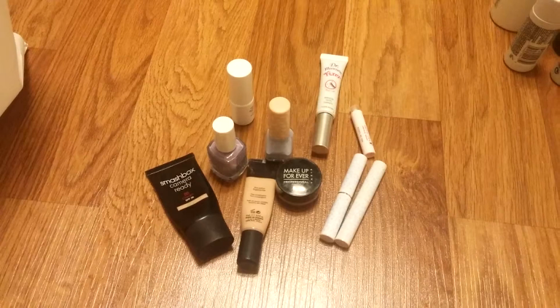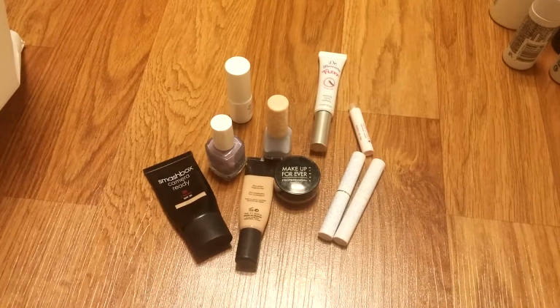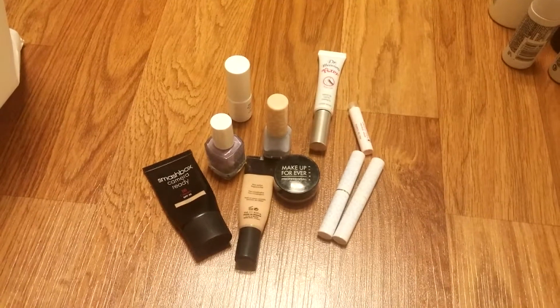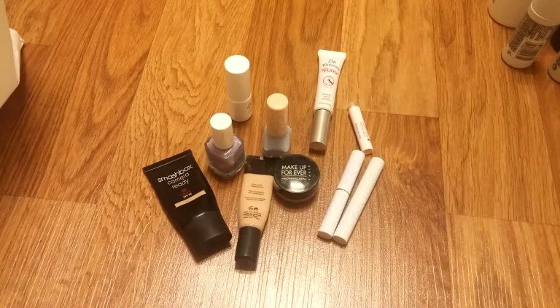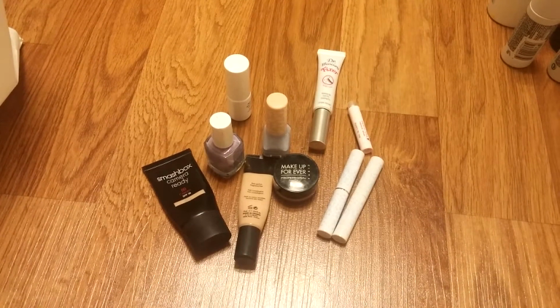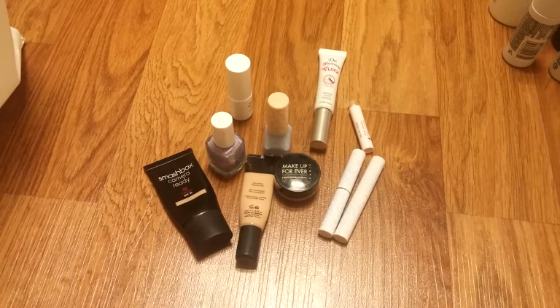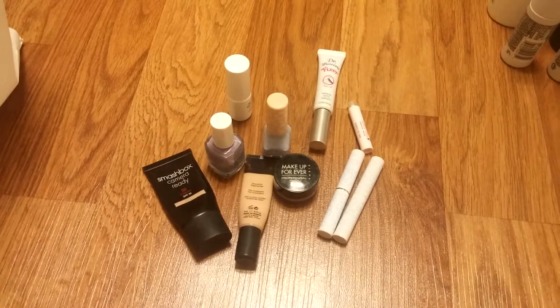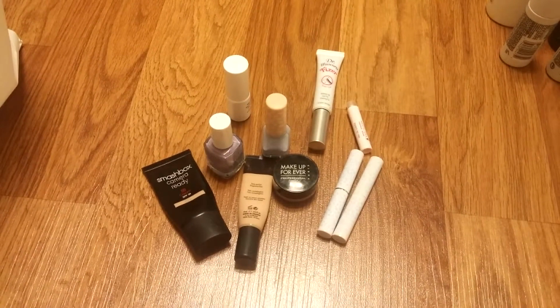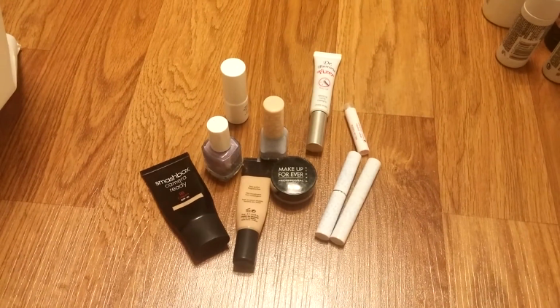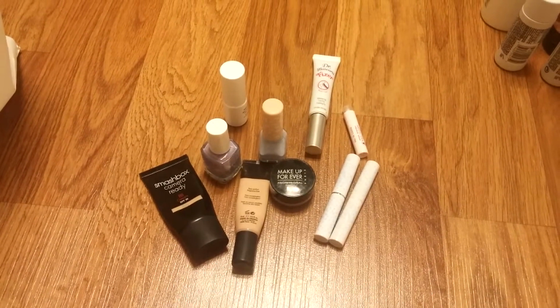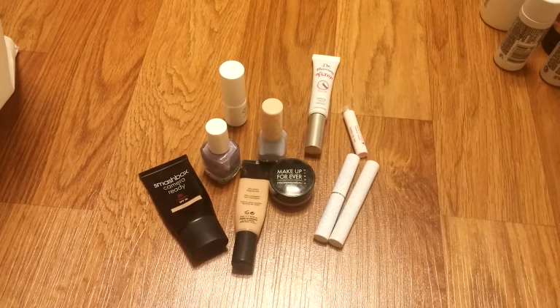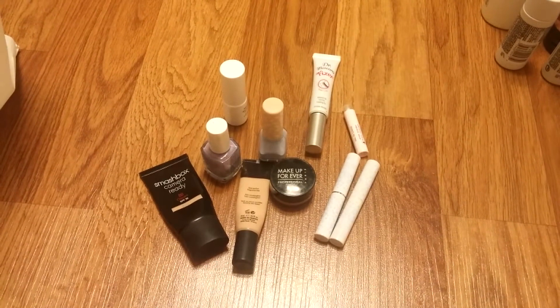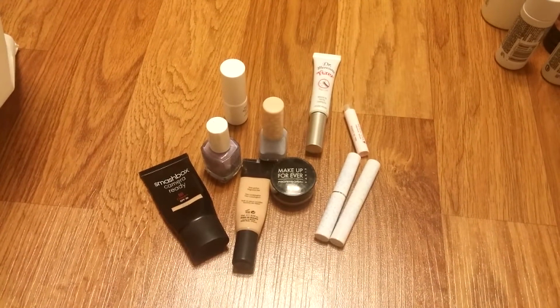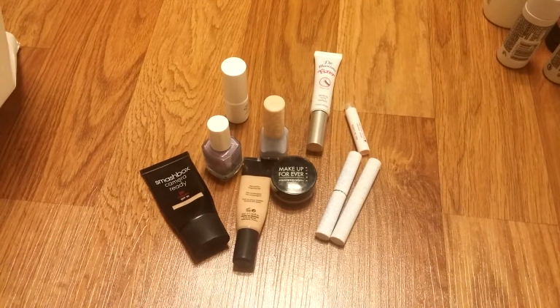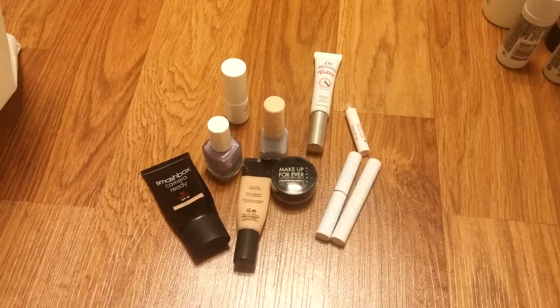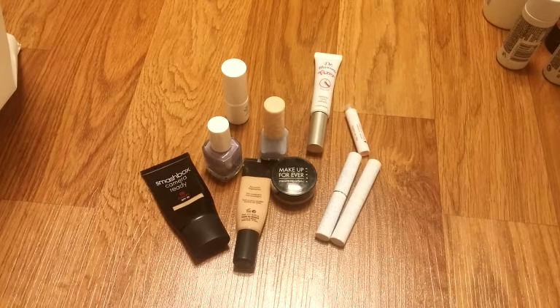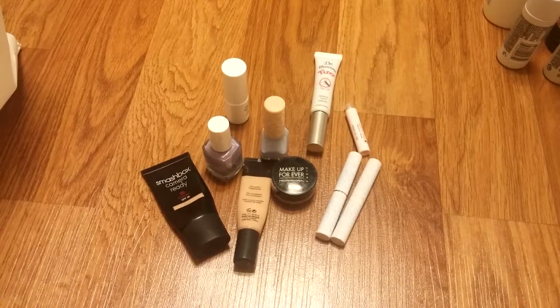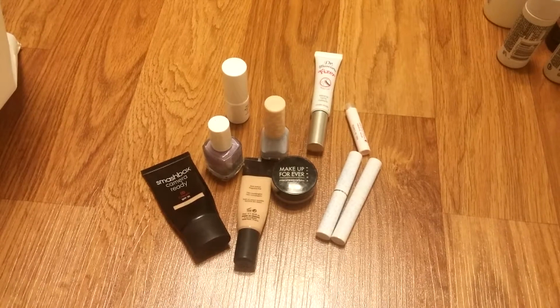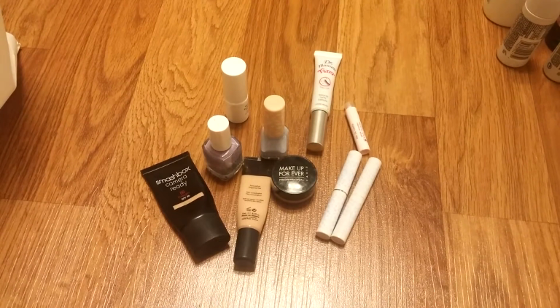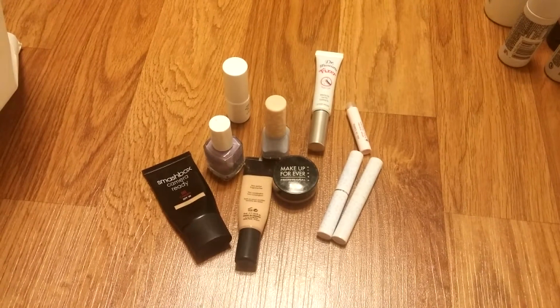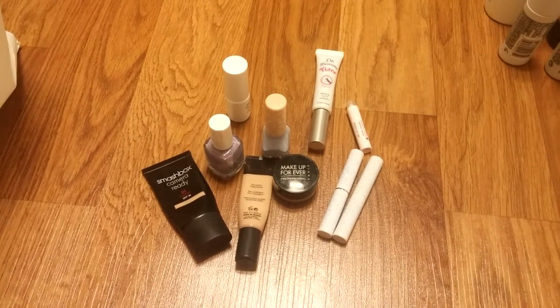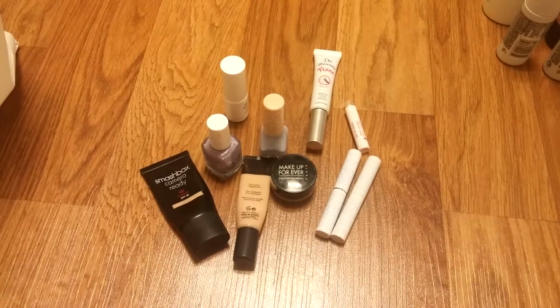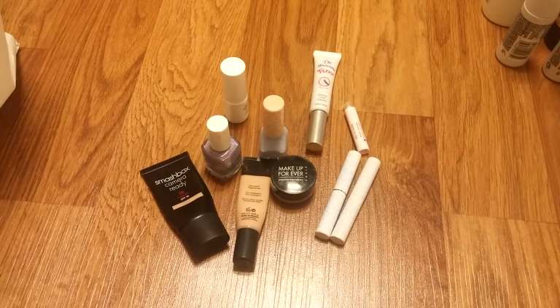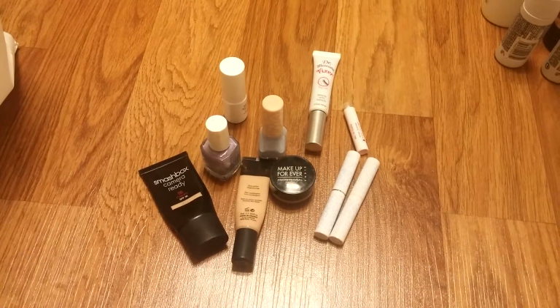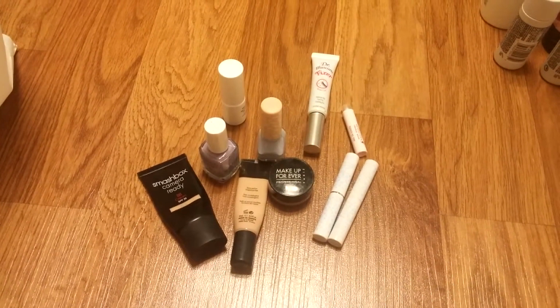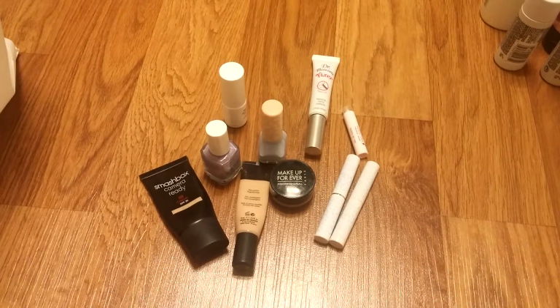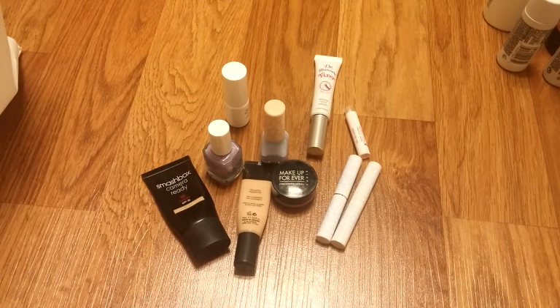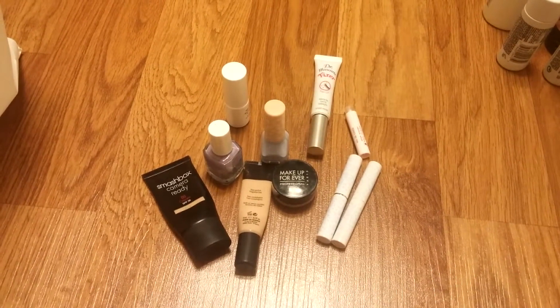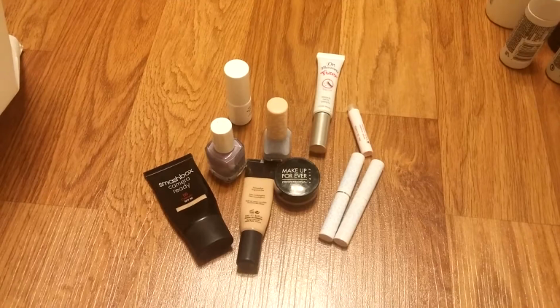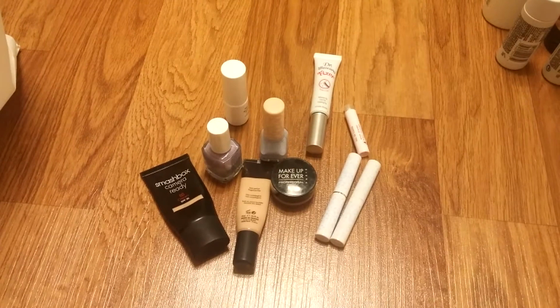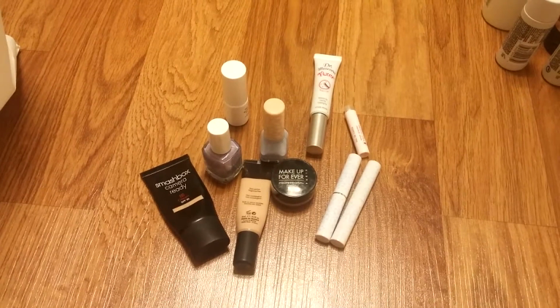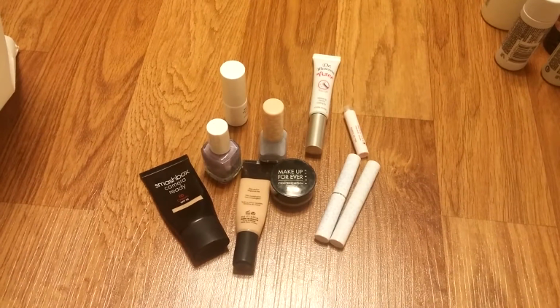Hi guys, today I'm filming my makeup empties. I don't have very many but I will give some mini reviews so you can decide whether to purchase or not to purchase.